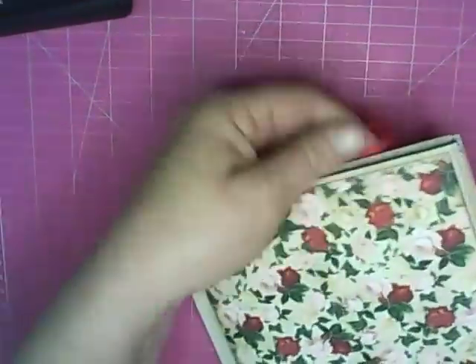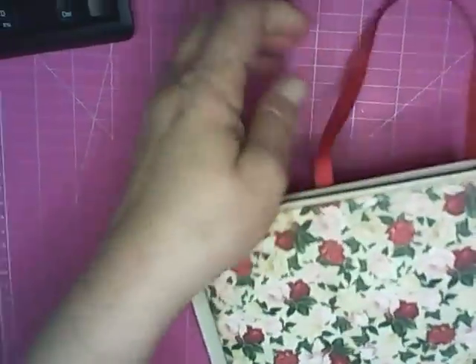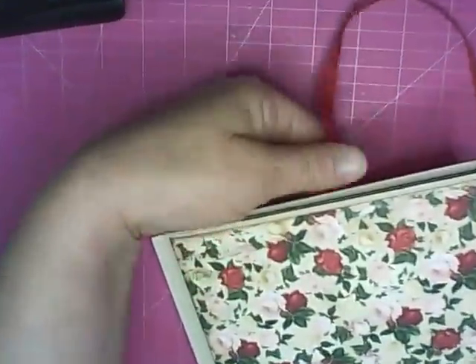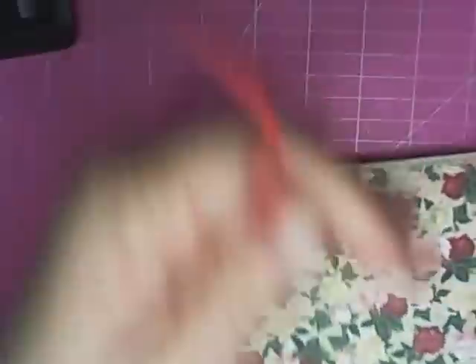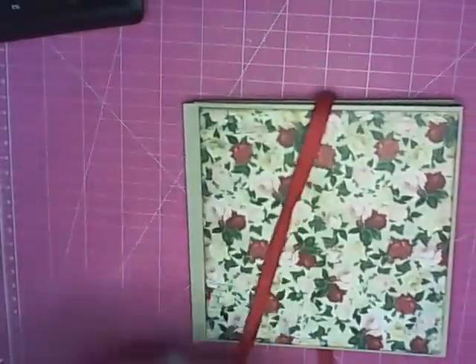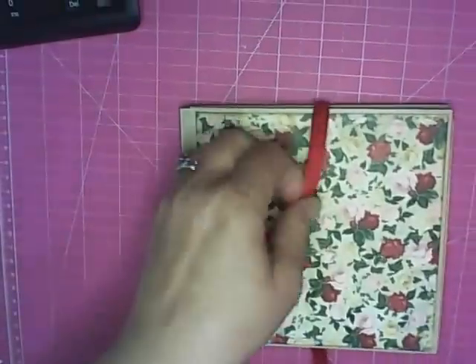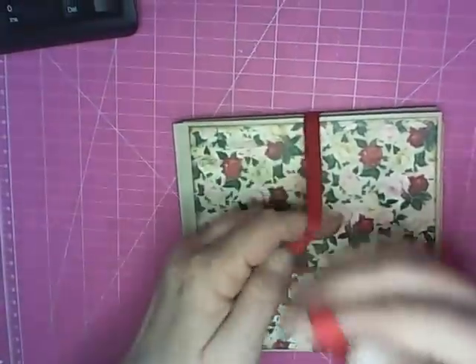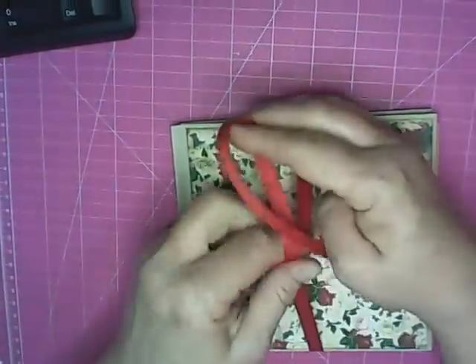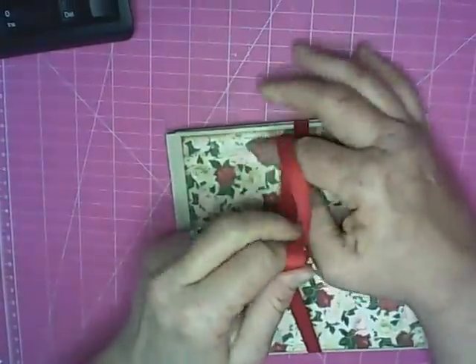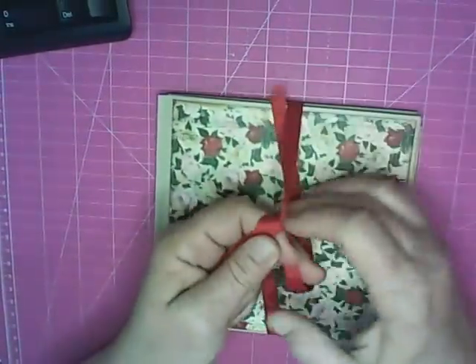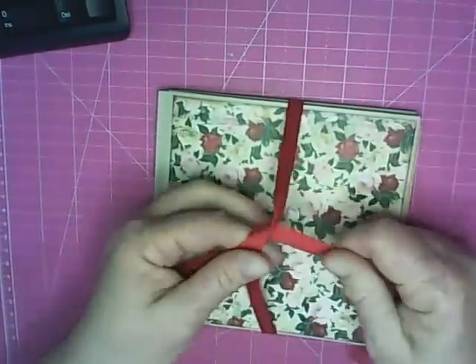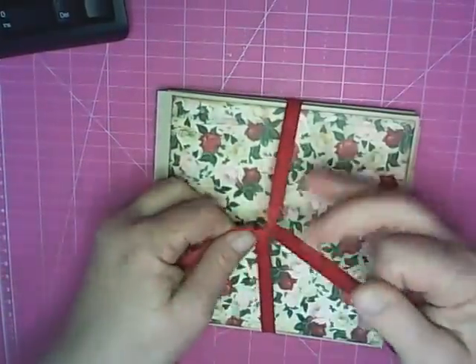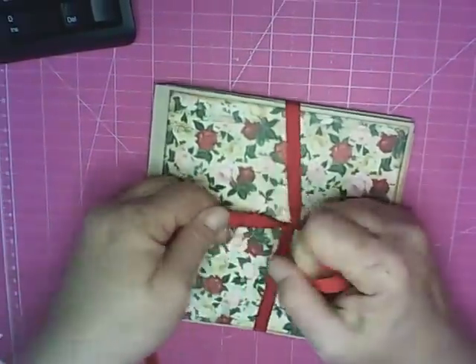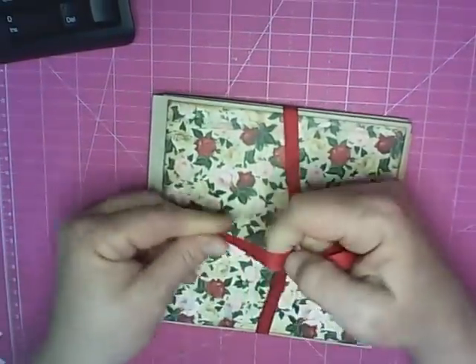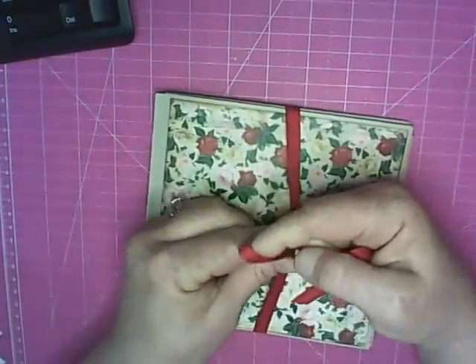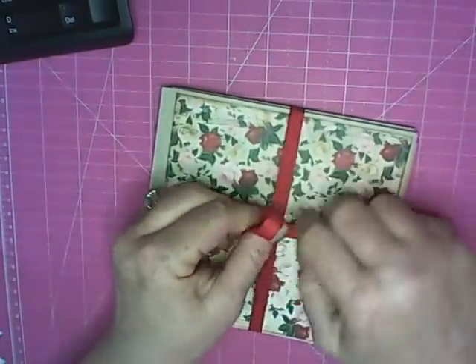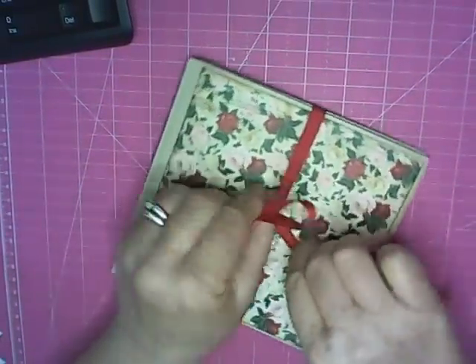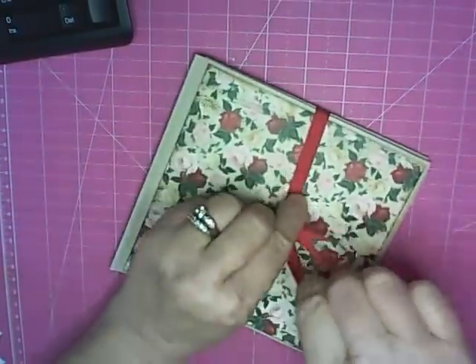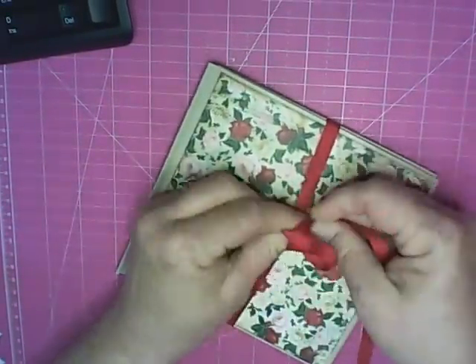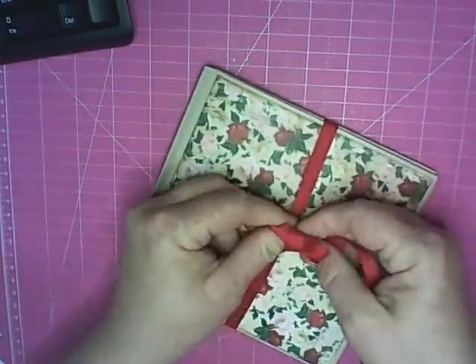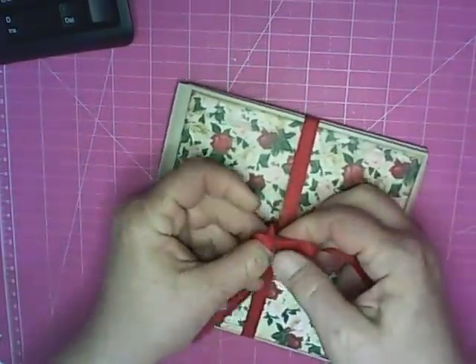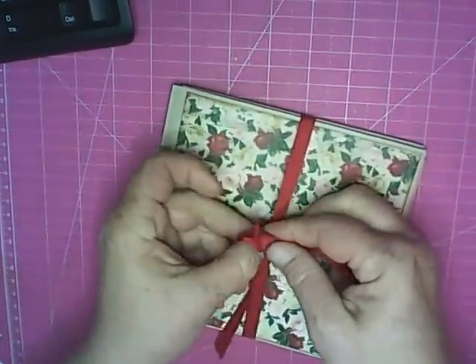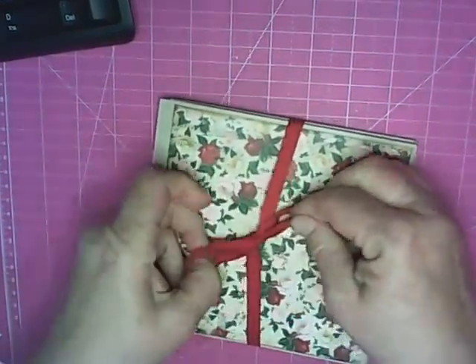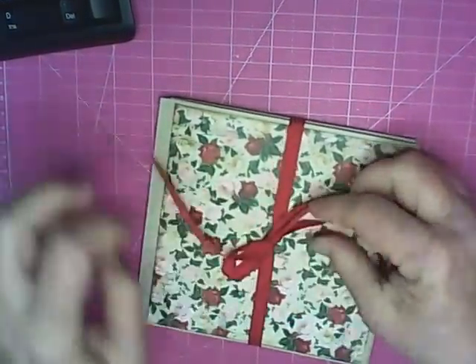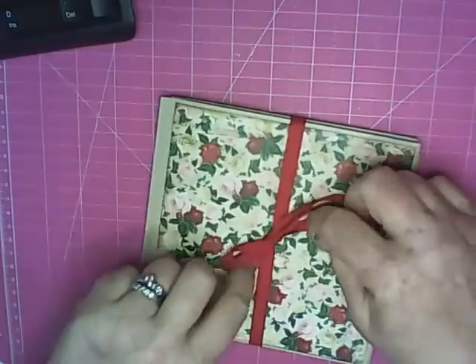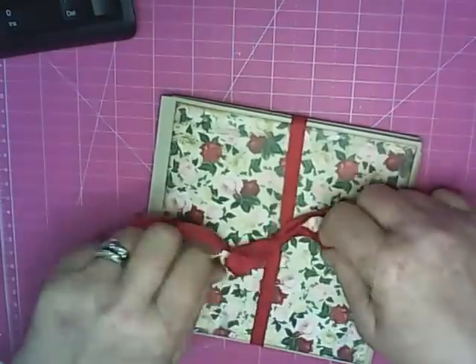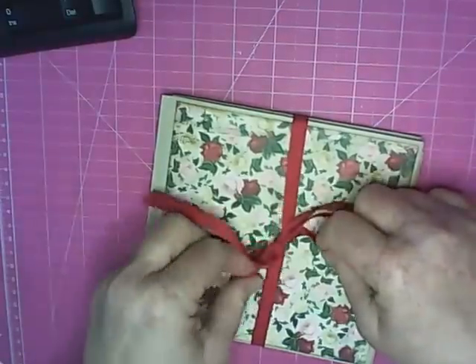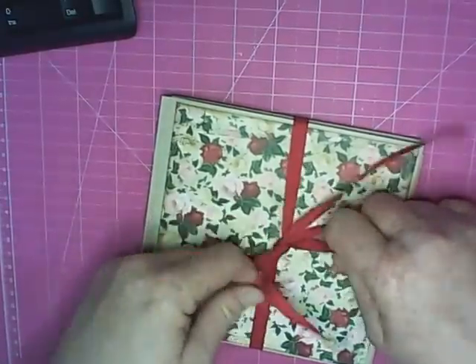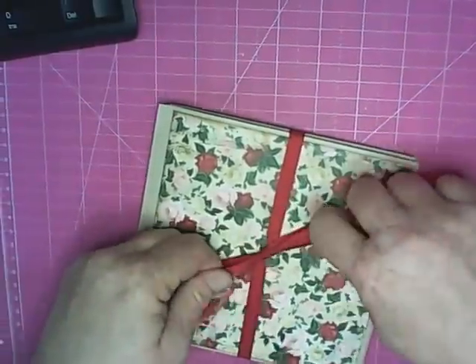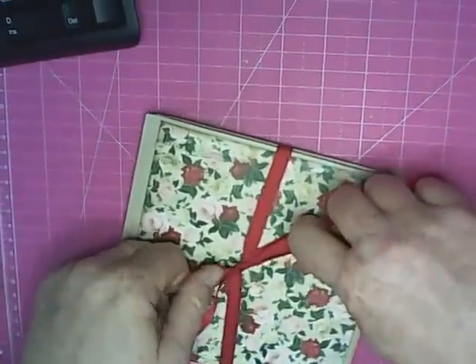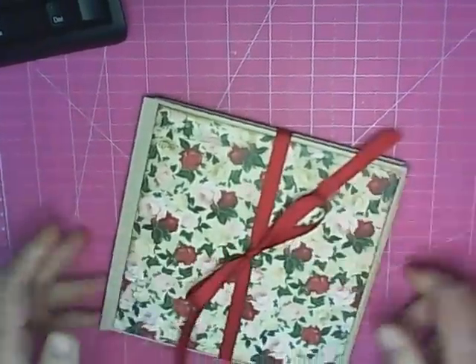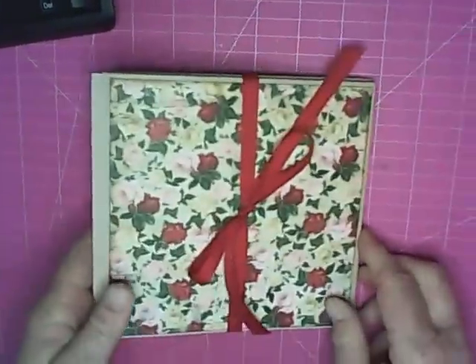This makes a fun little quick gift. Maybe you just need something for a housewarming or for a friend's baby and you want to add it to the gift that you've purchased. Really fun.